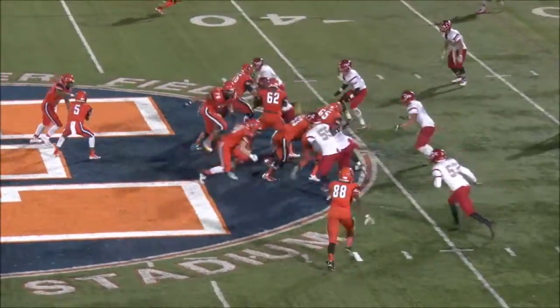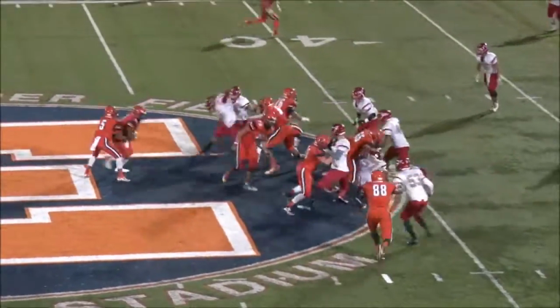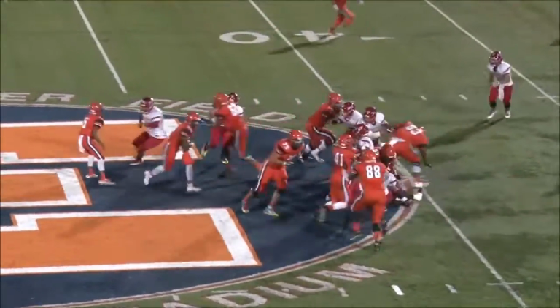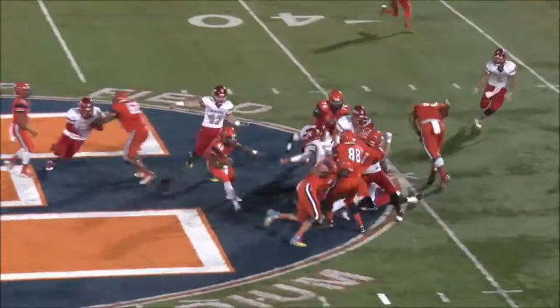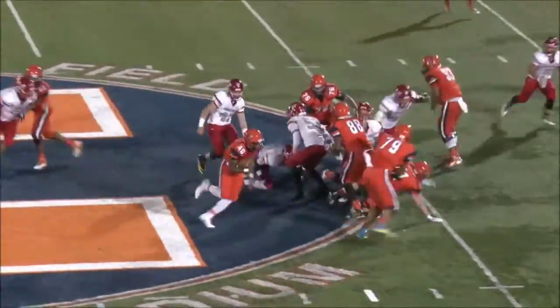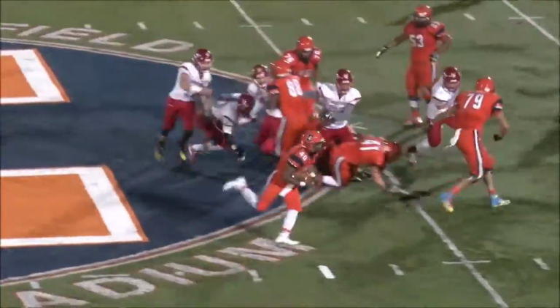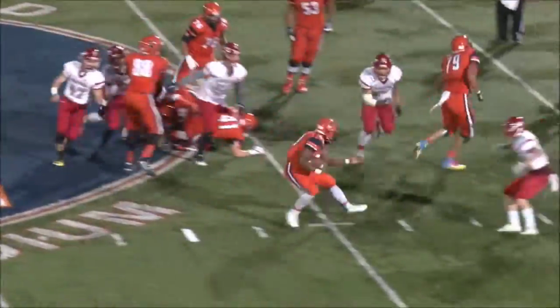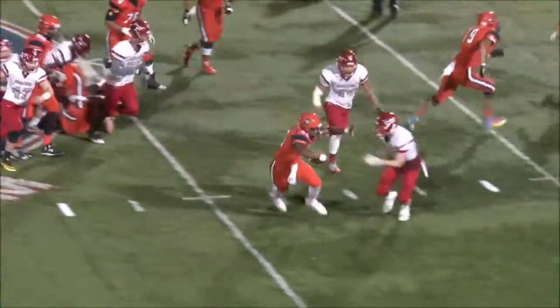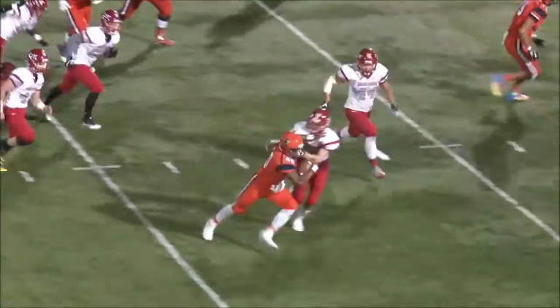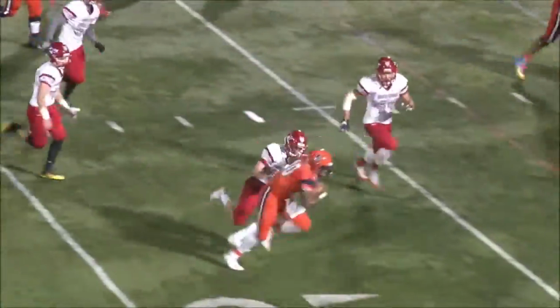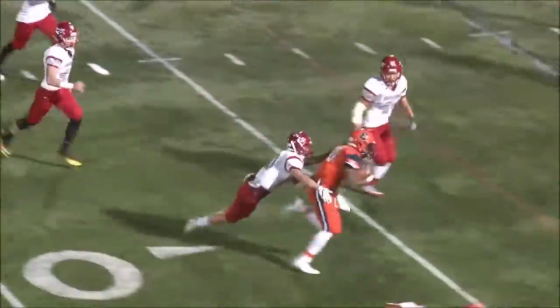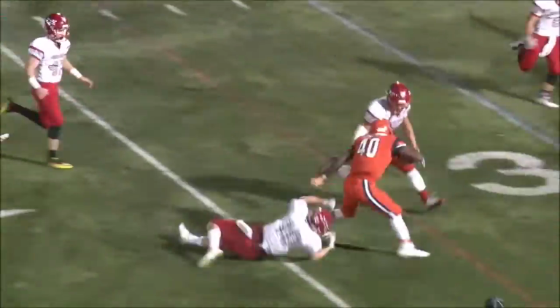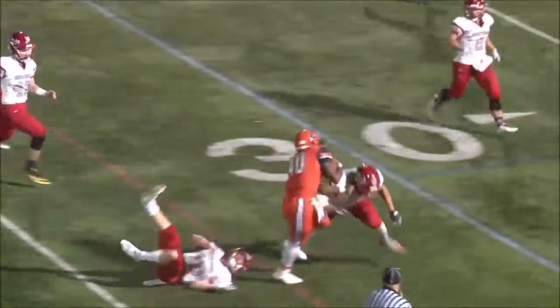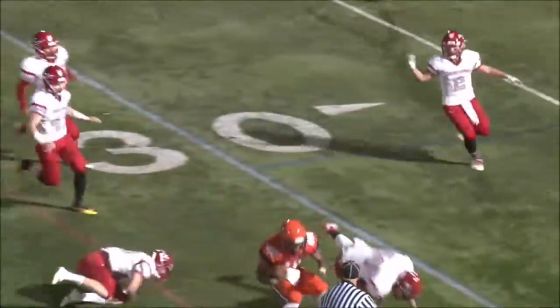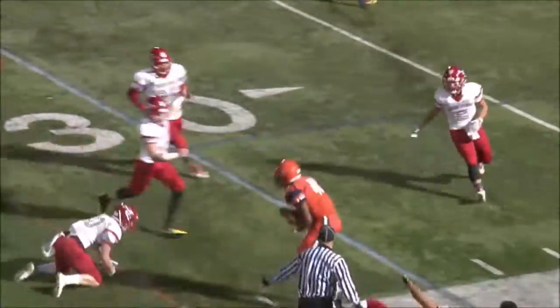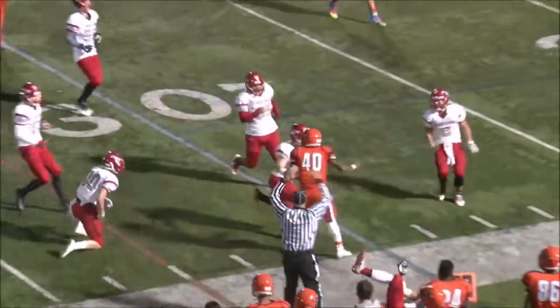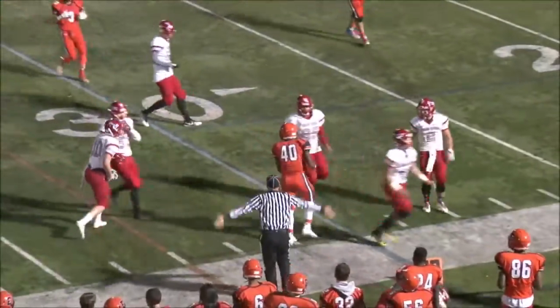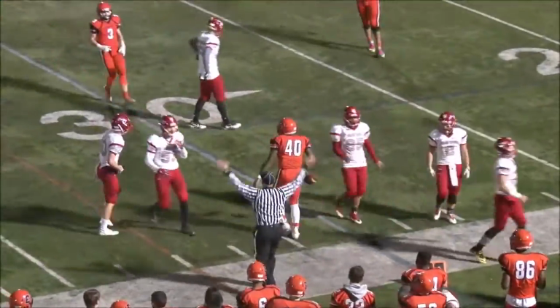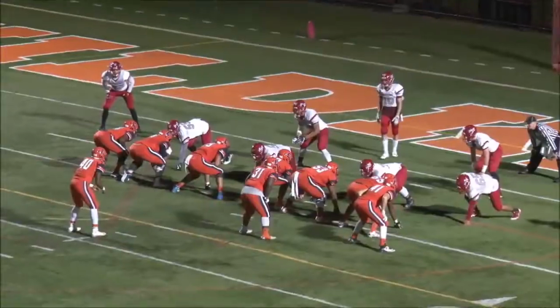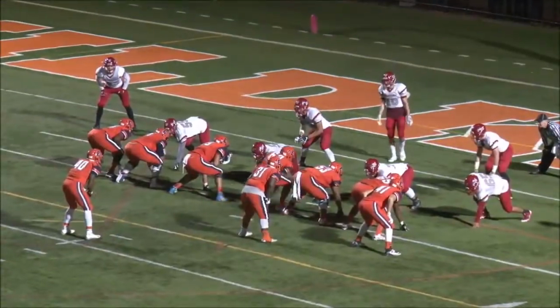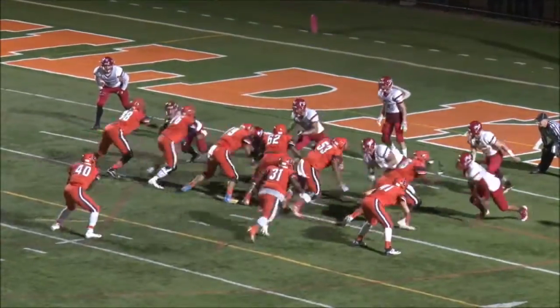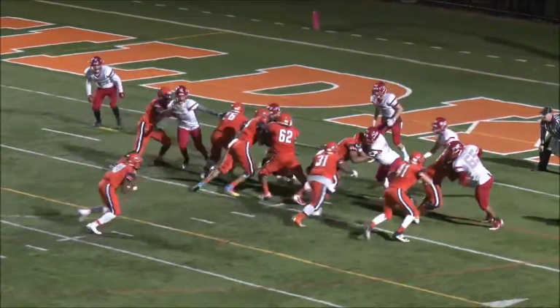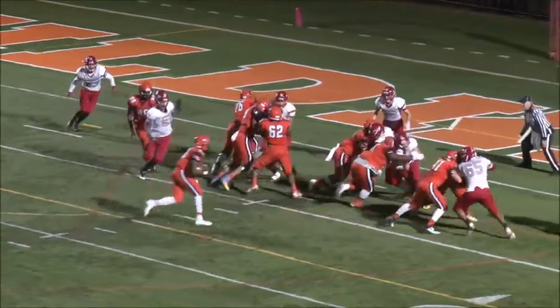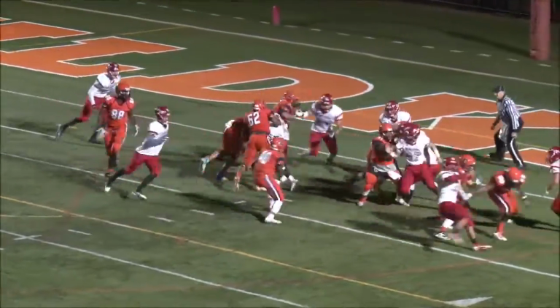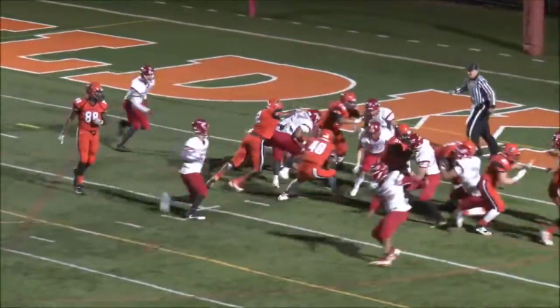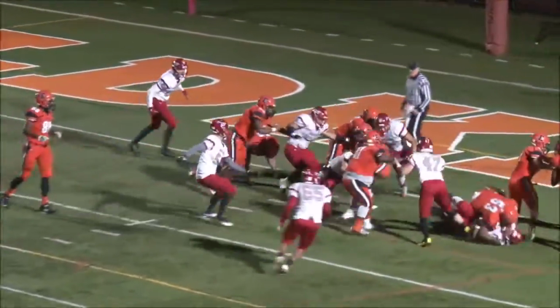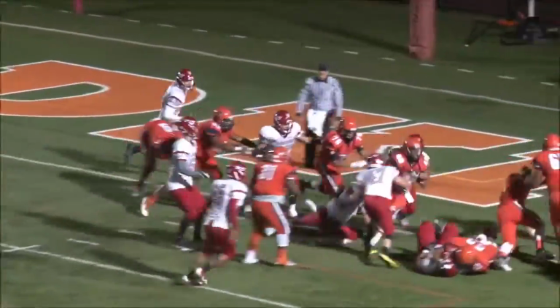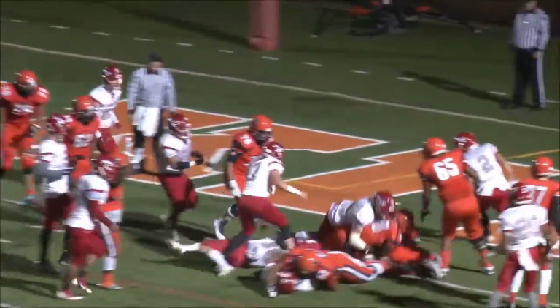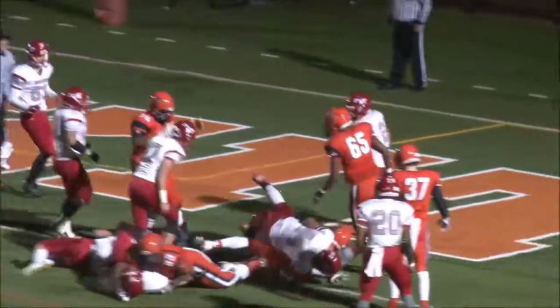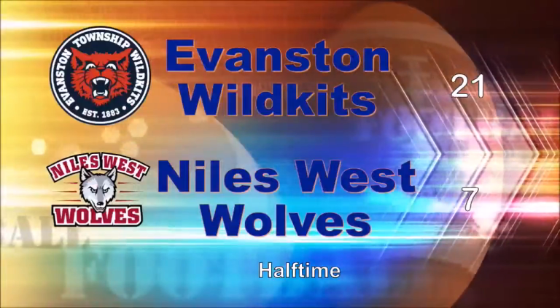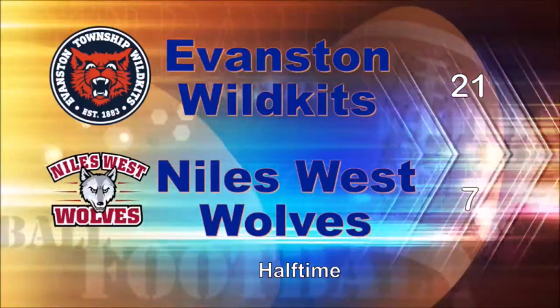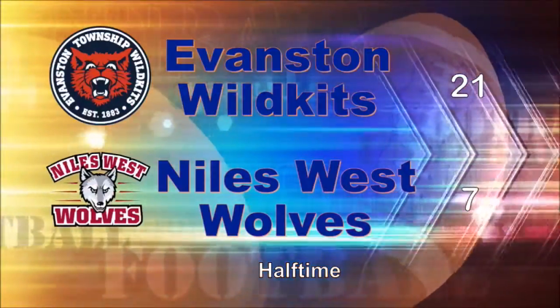Kitts get the ball back, and it's Easington with some more nice, shifty running, bringing it all the way down near the 30-yard line. And then a few plays later, he extends the Kitts' lead to two touchdowns. It's 21-7 at the half.